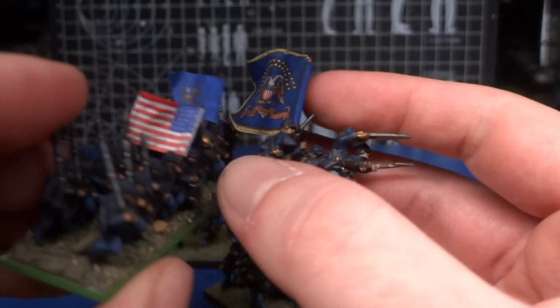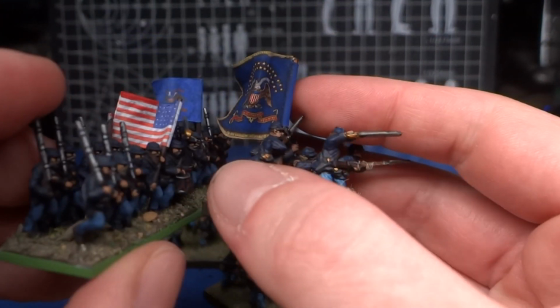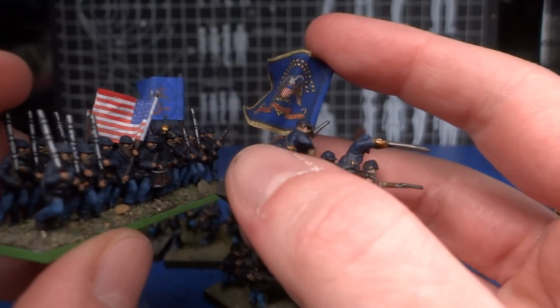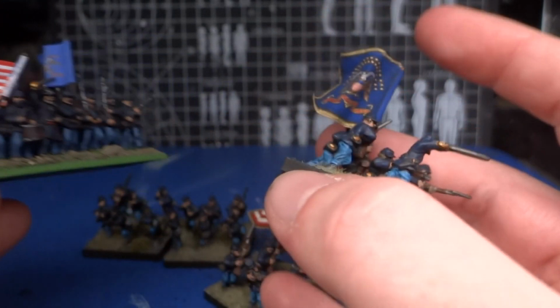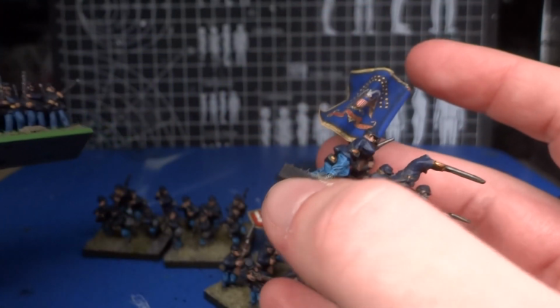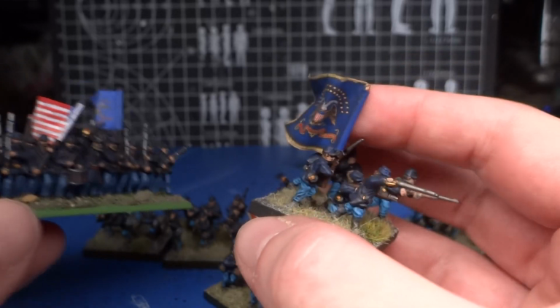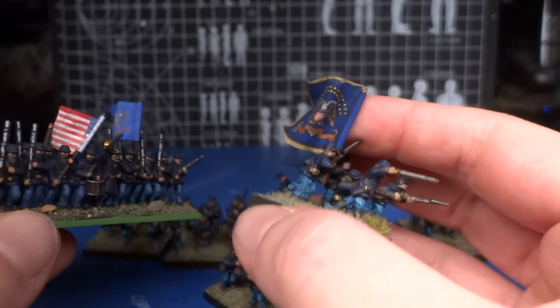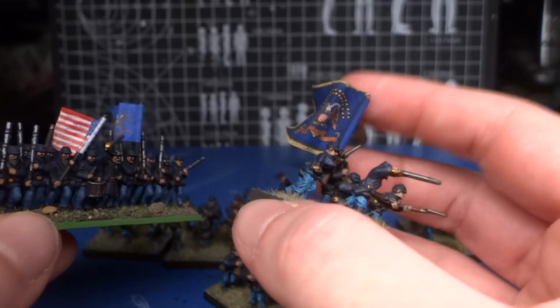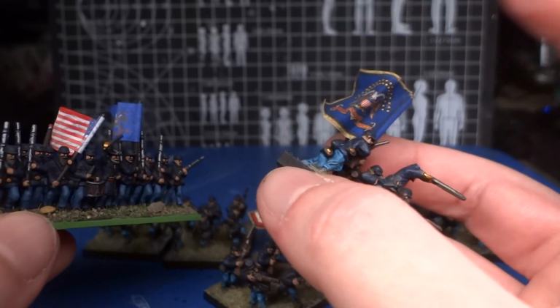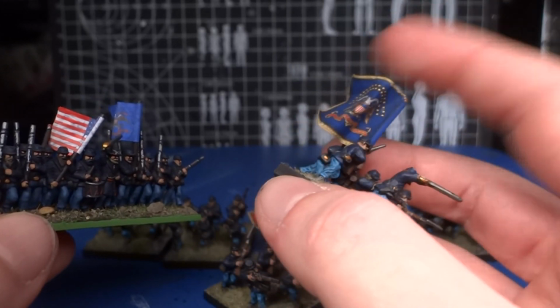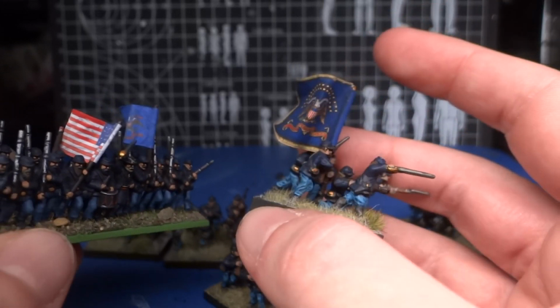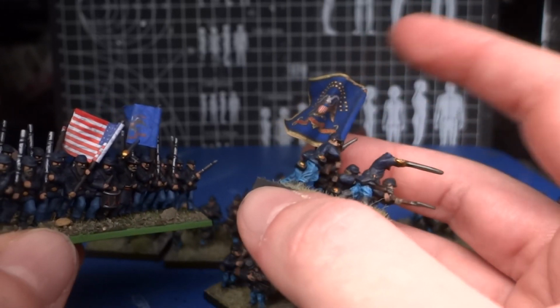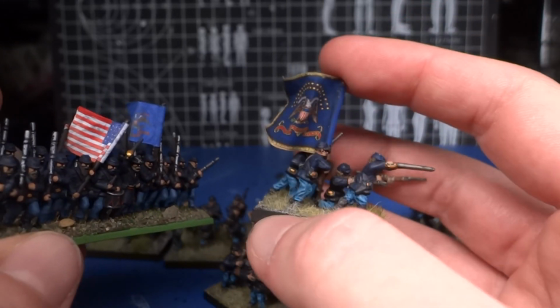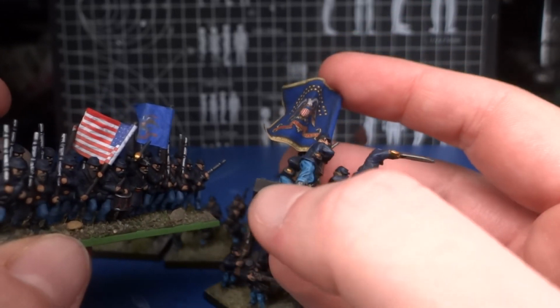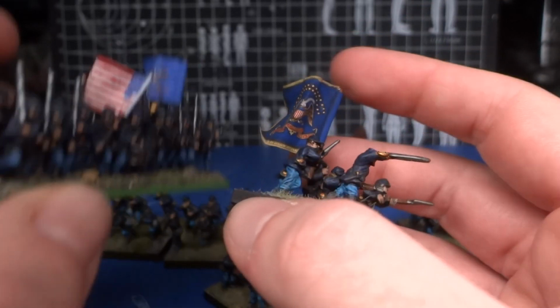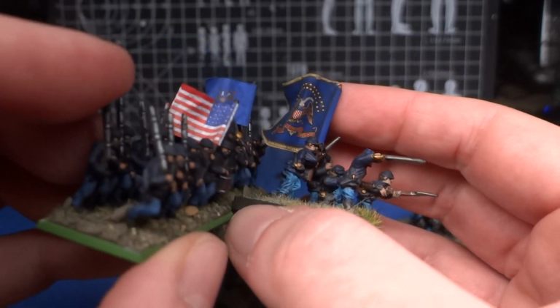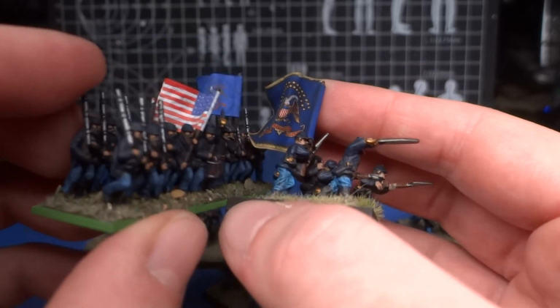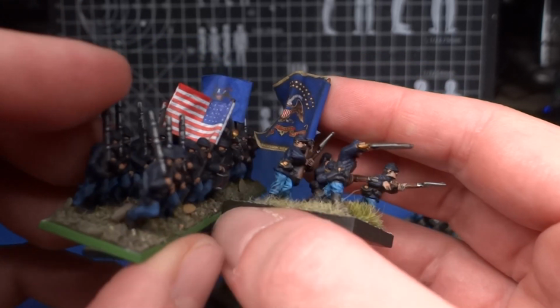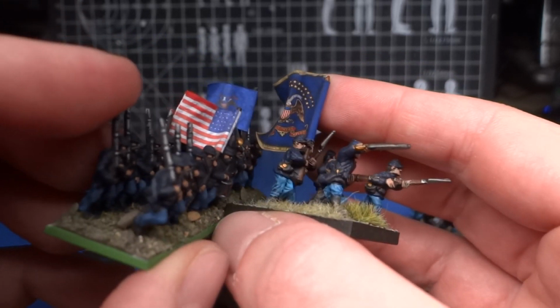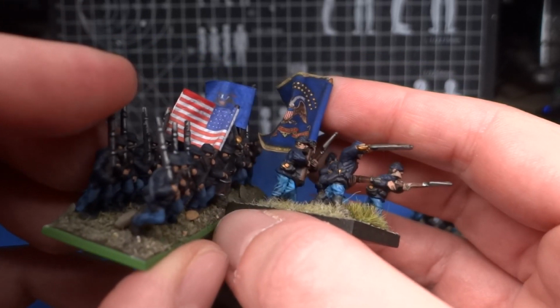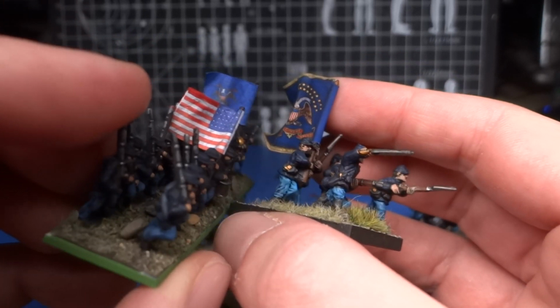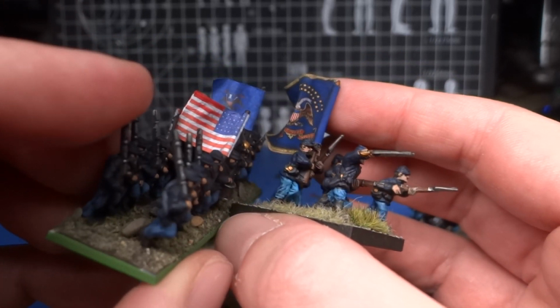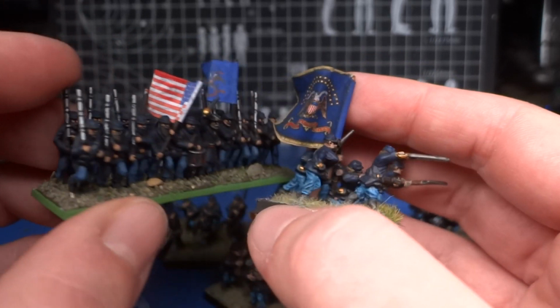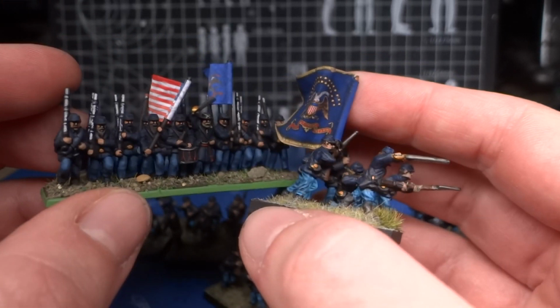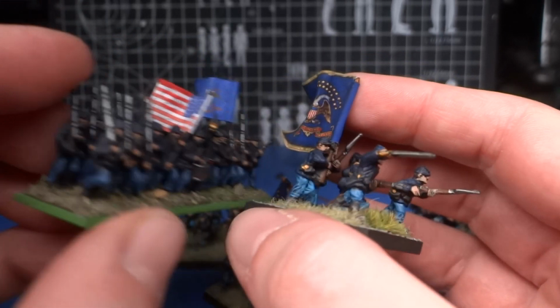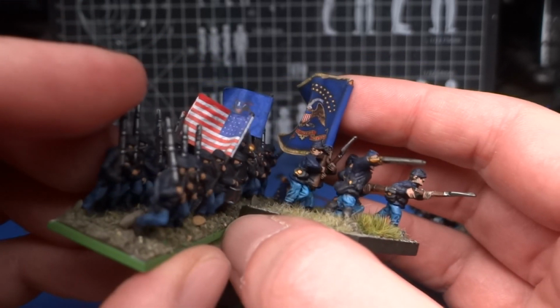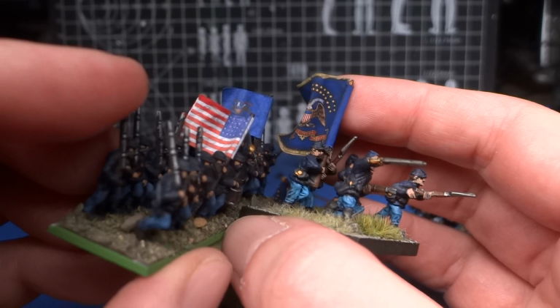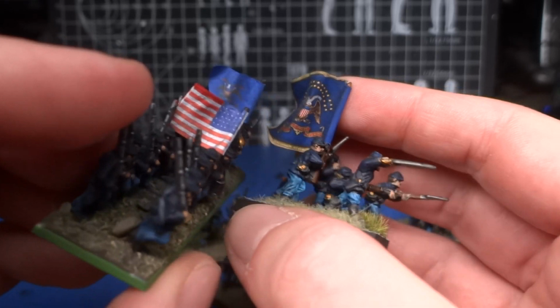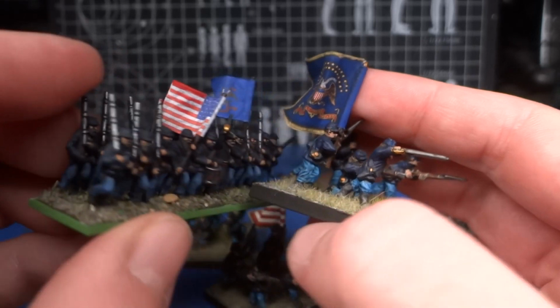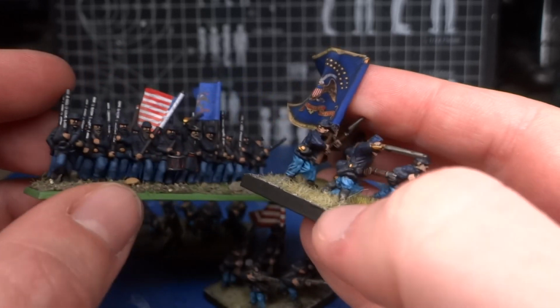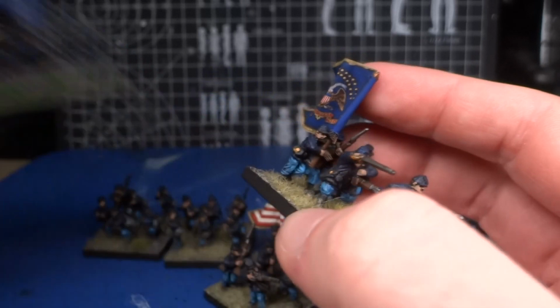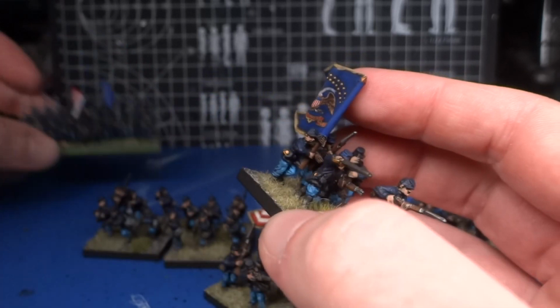And the same with the other one. They look great, so if you do have a 15mm ACW collection, I very much recommend these GMB Design flags, because they are just gorgeous.